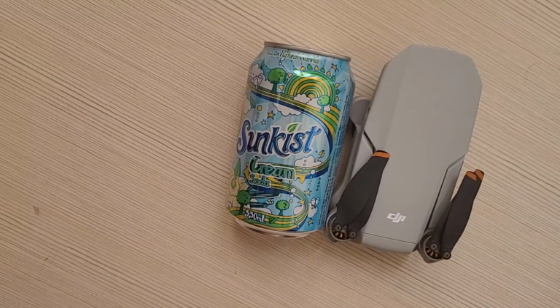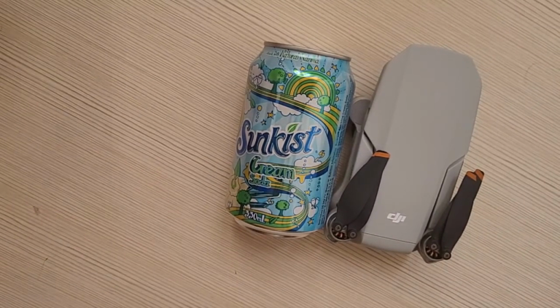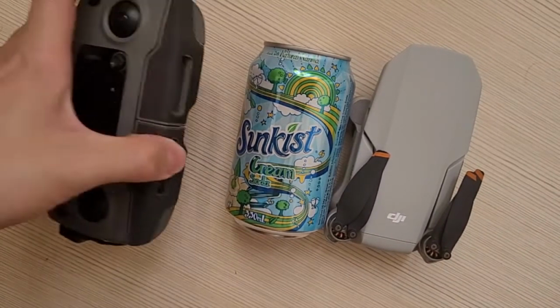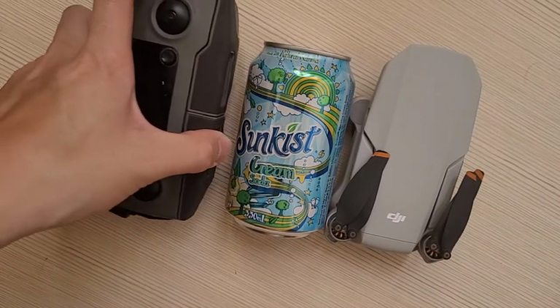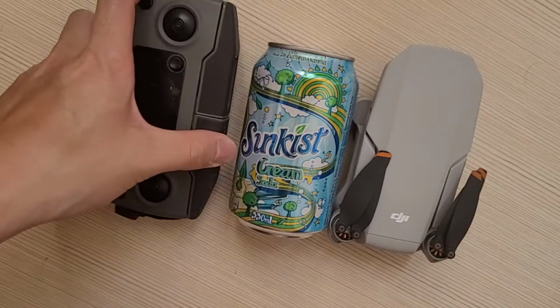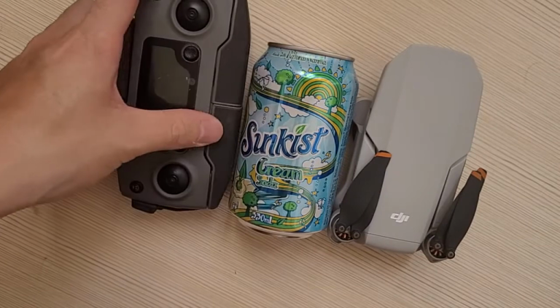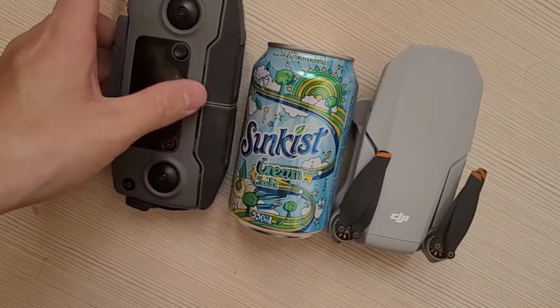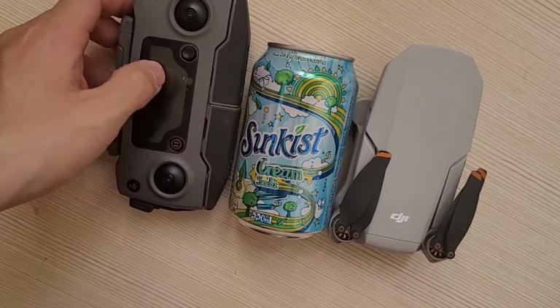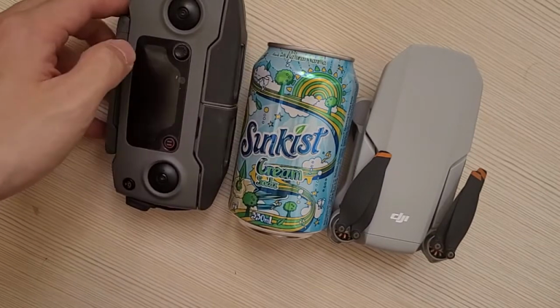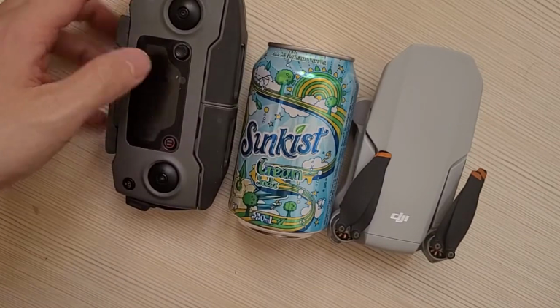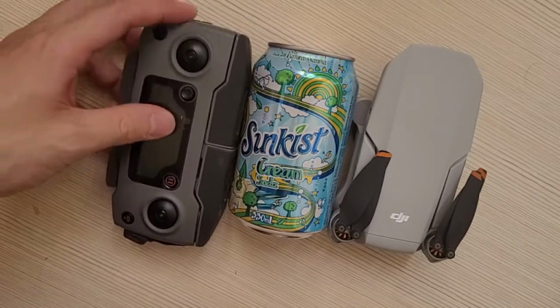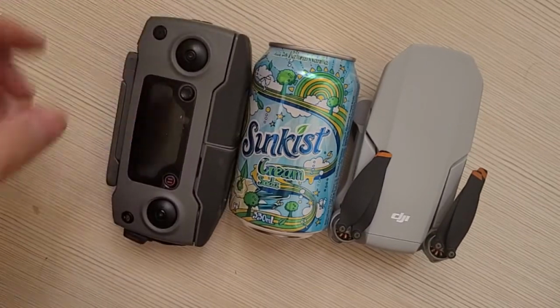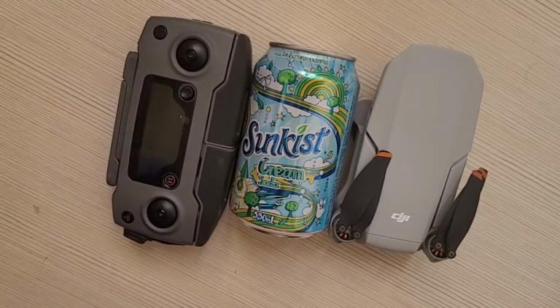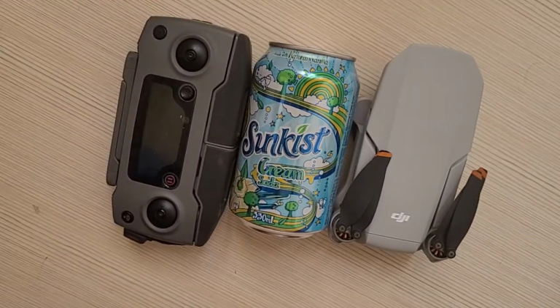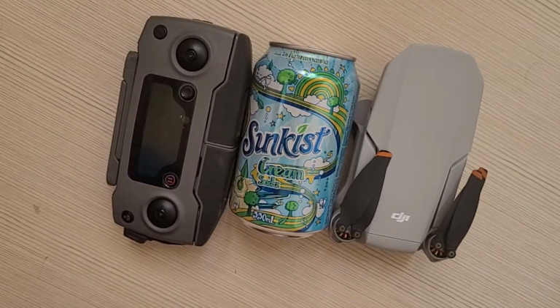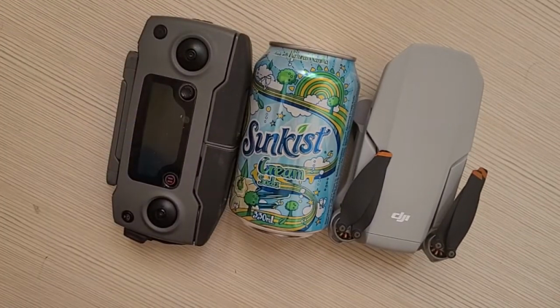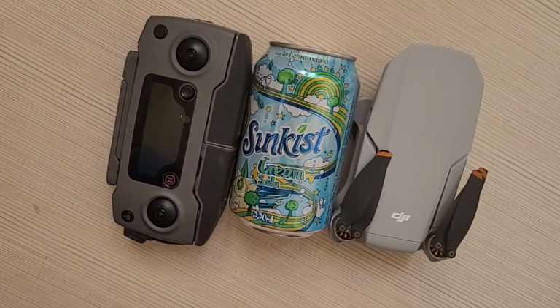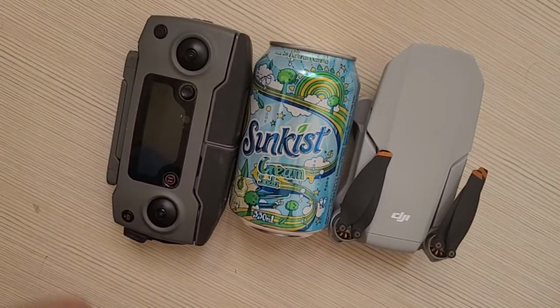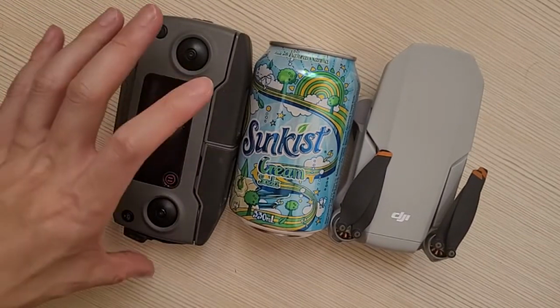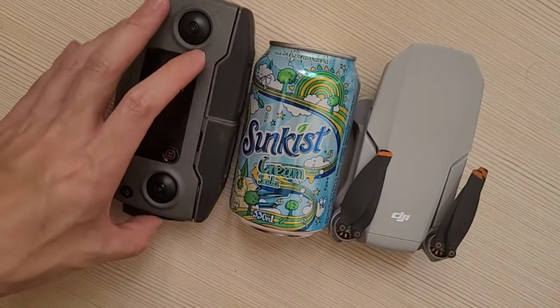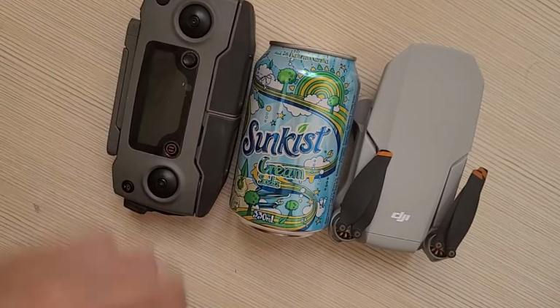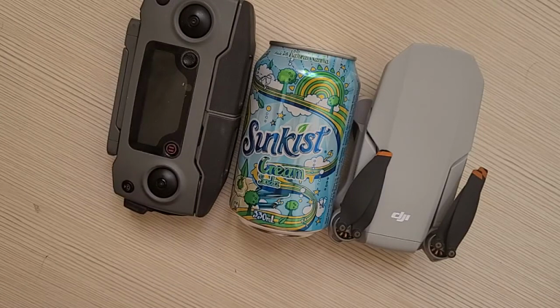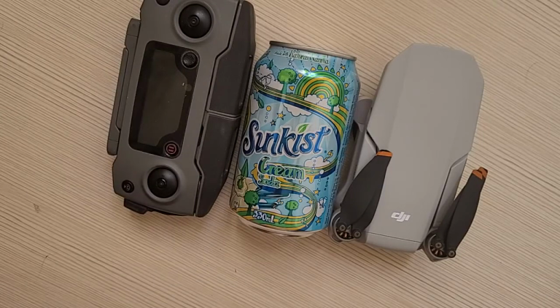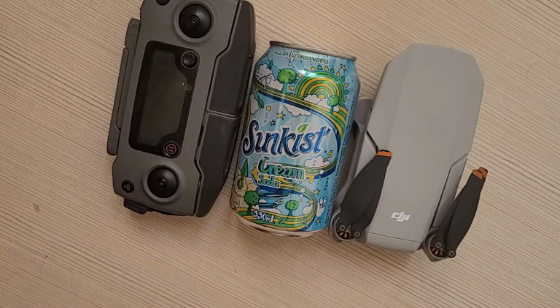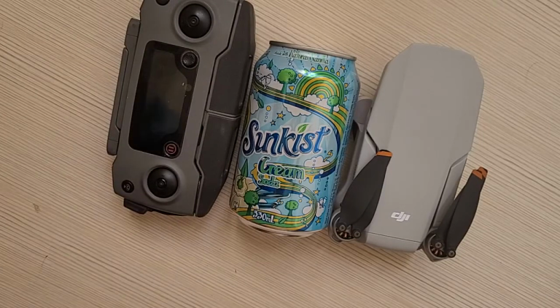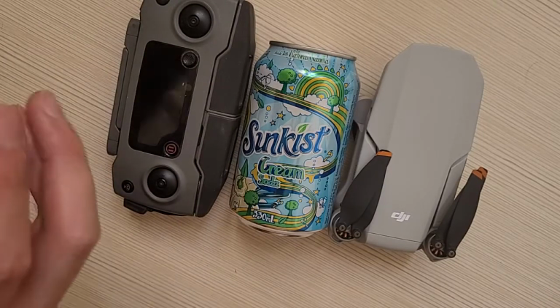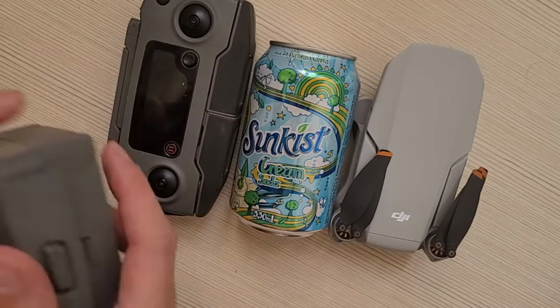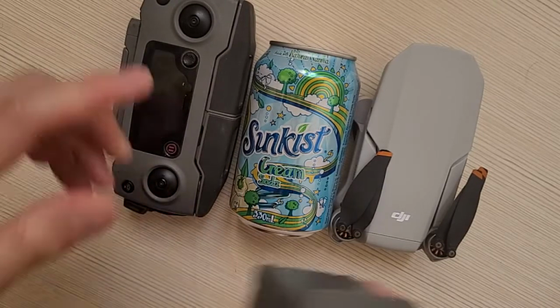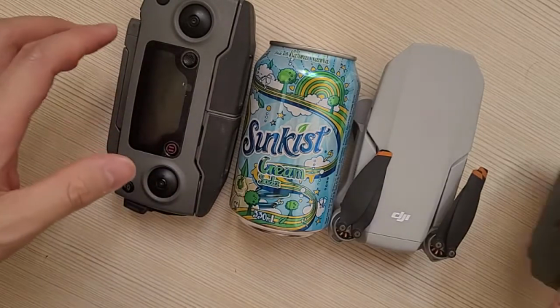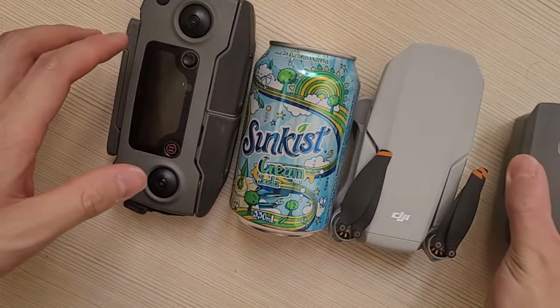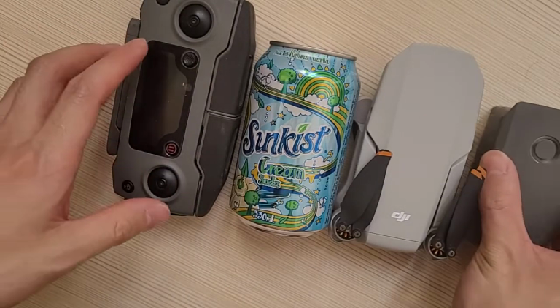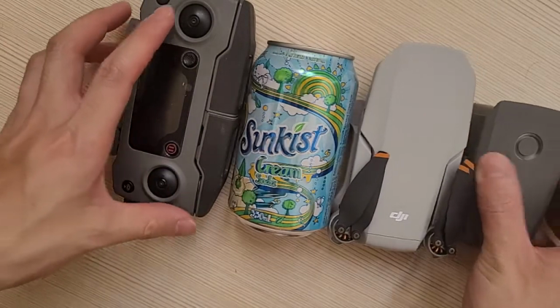Here is the Mavic 2 controller, just so you can have an idea. Here's the Mavic 2 battery.